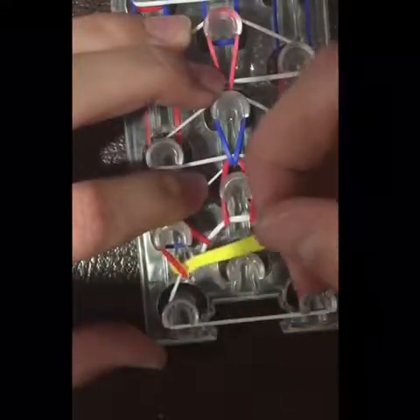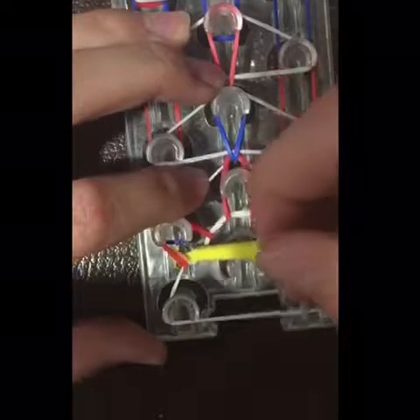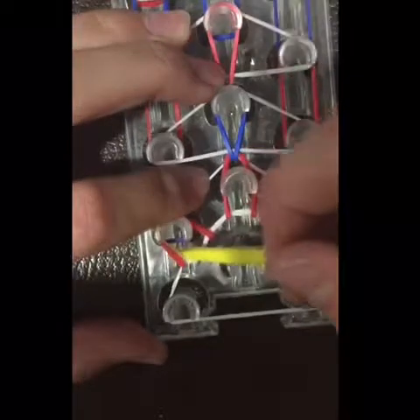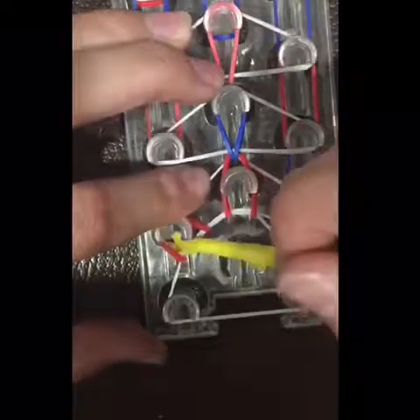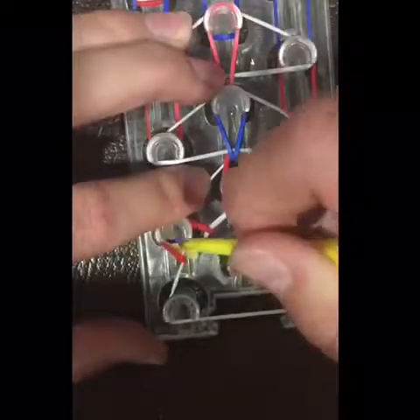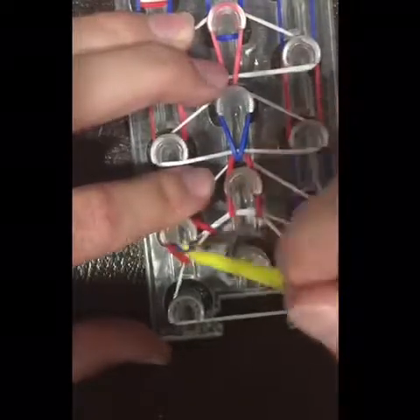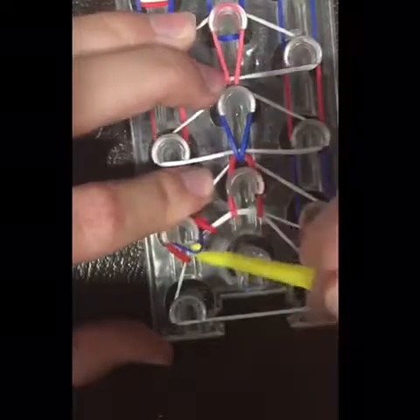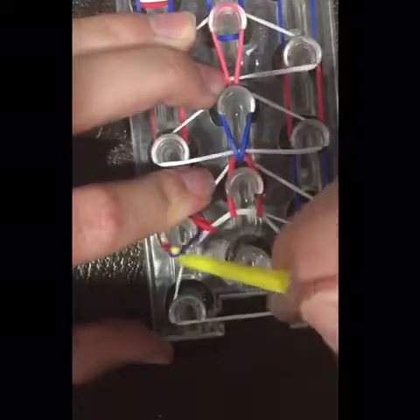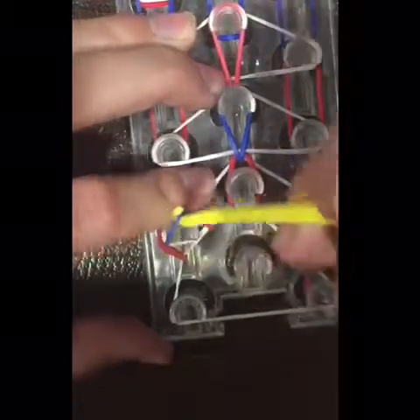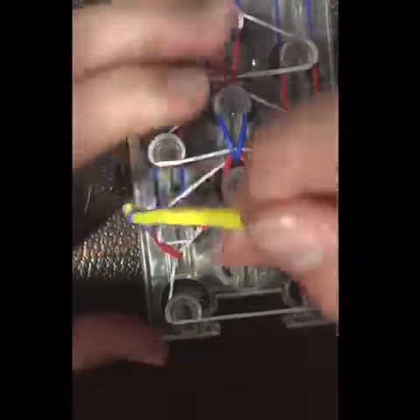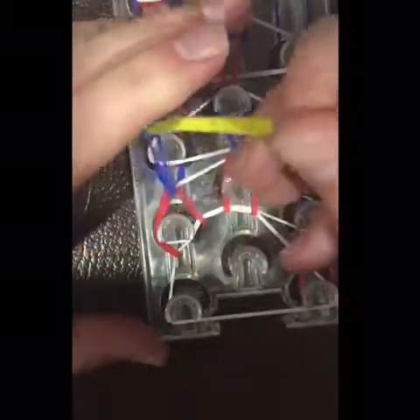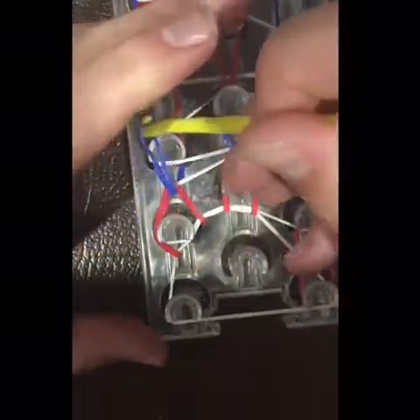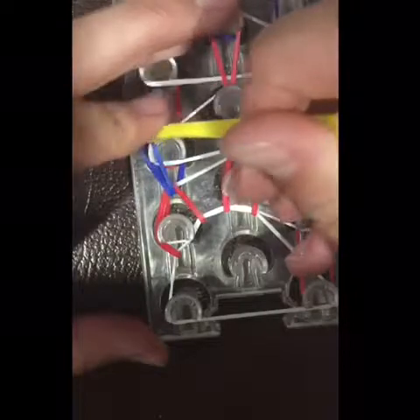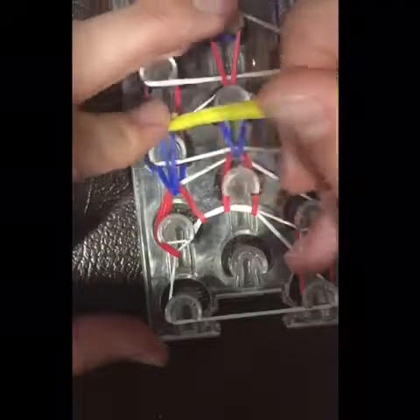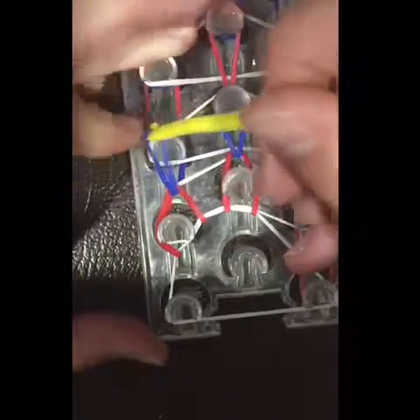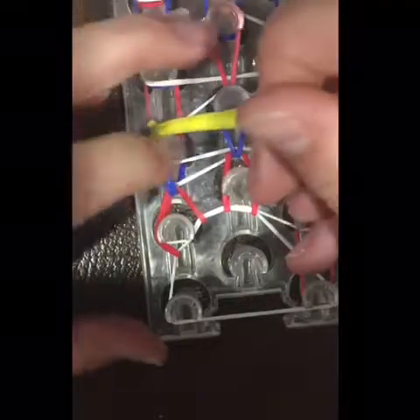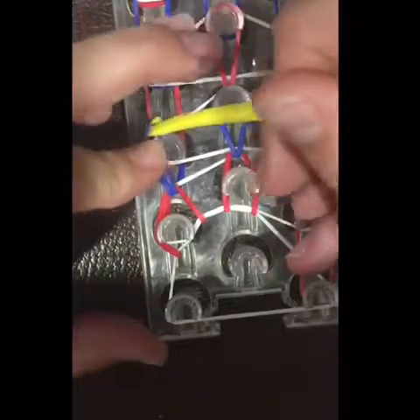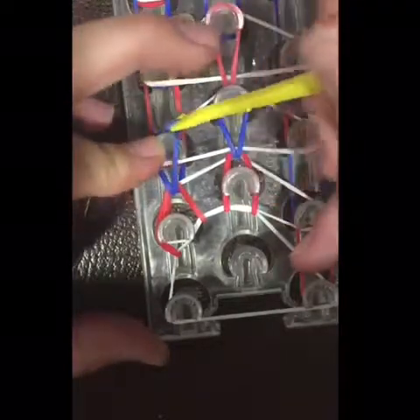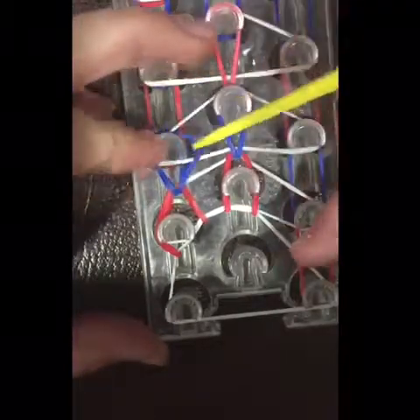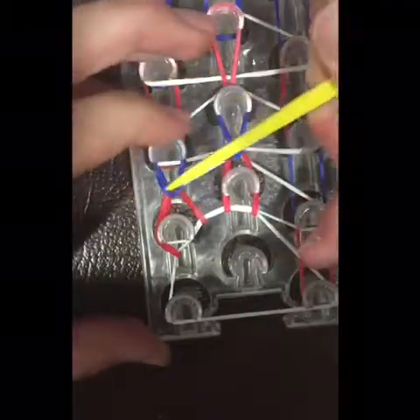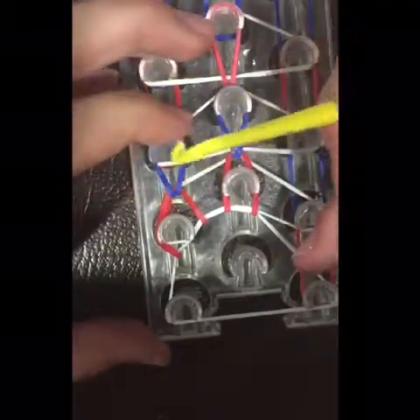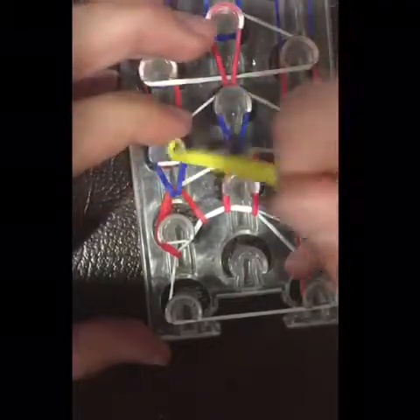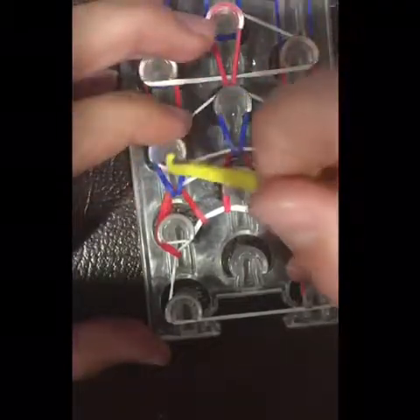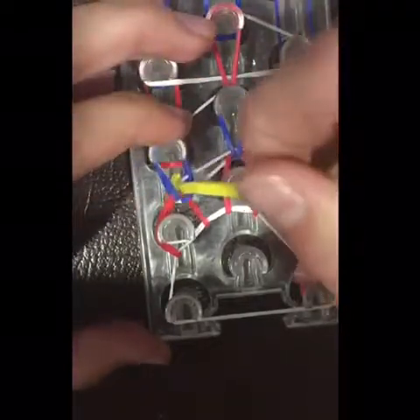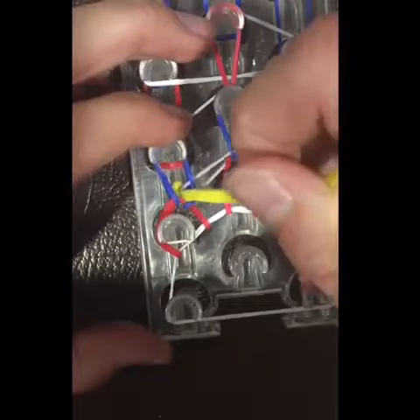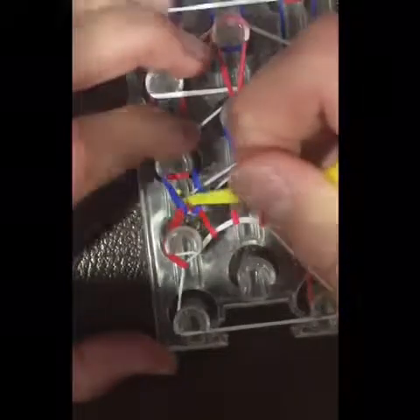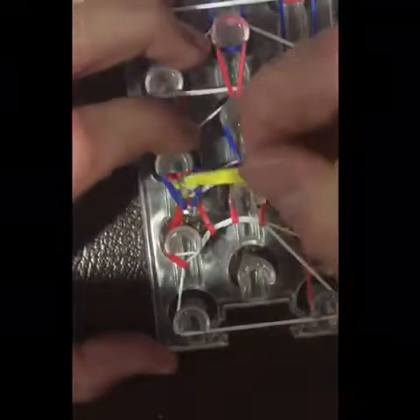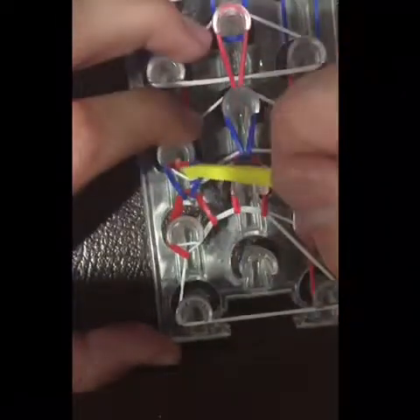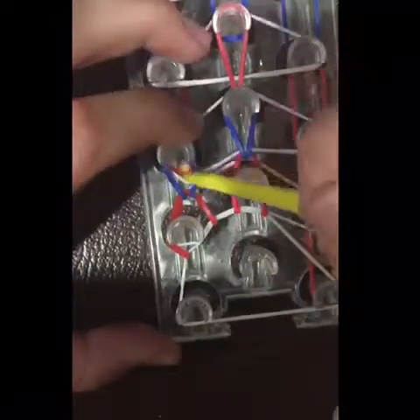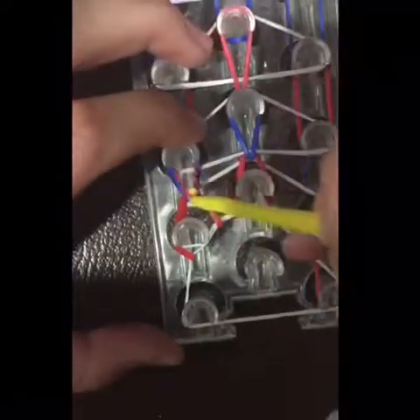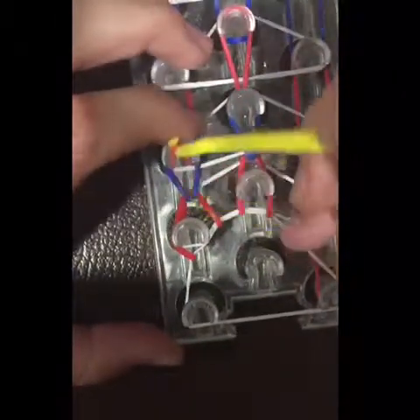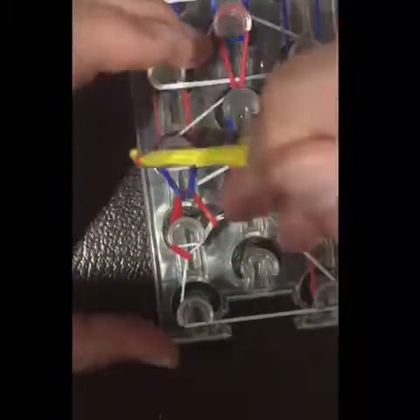So we can grab this blue band right here and loop it to this peg. Always push the white band back and get the band below it.